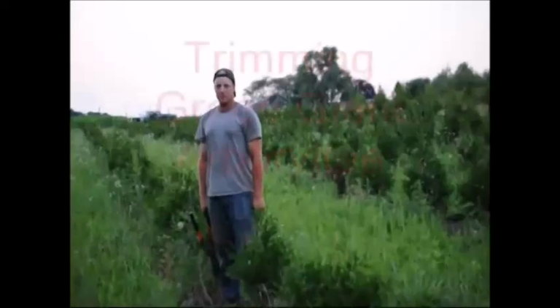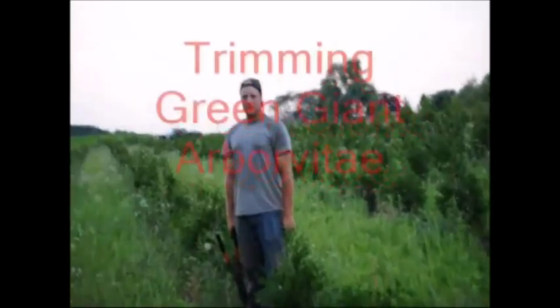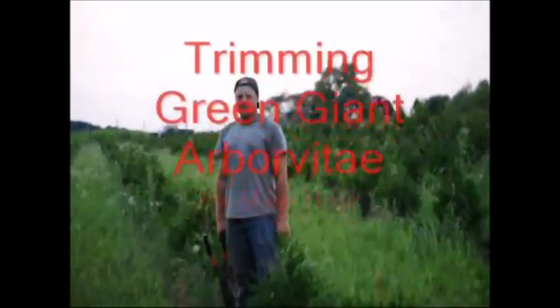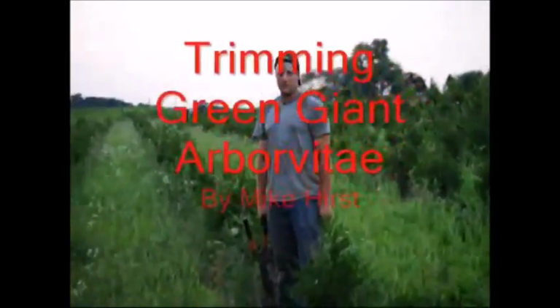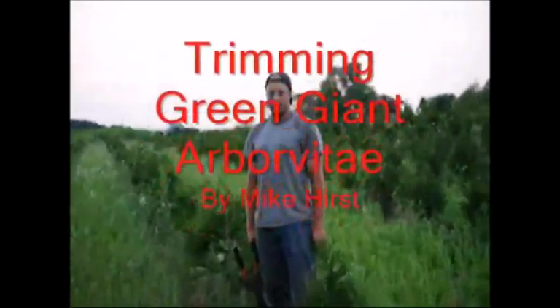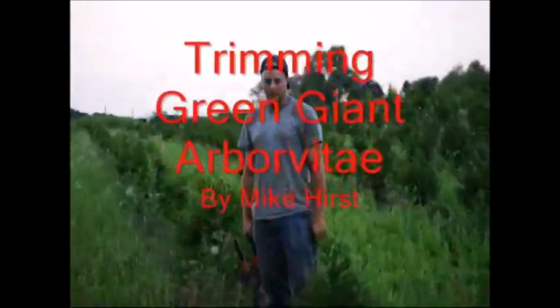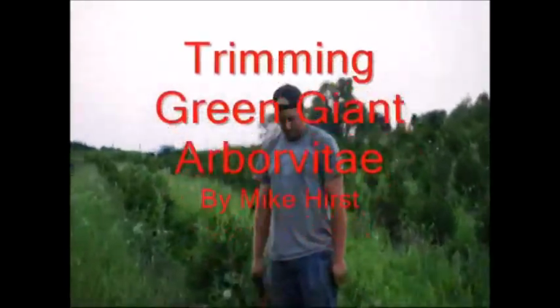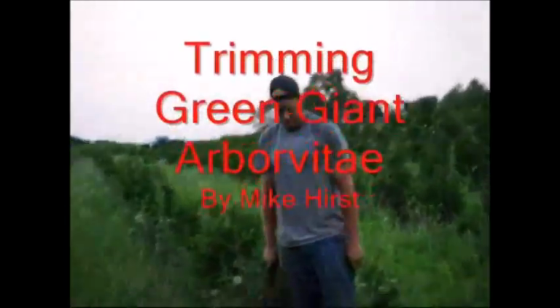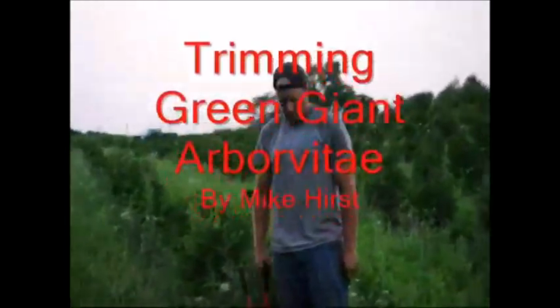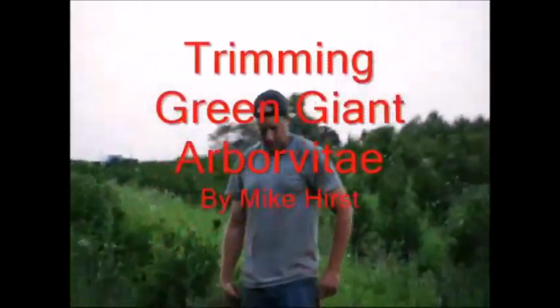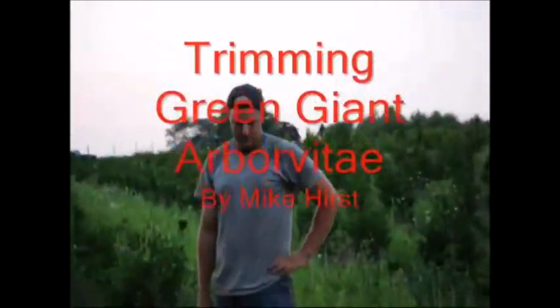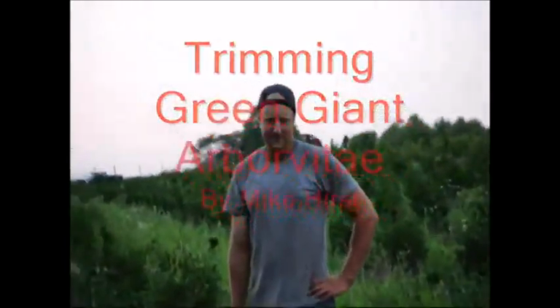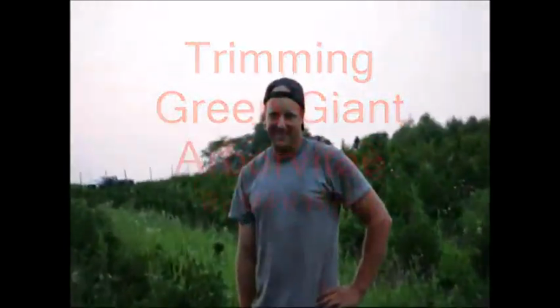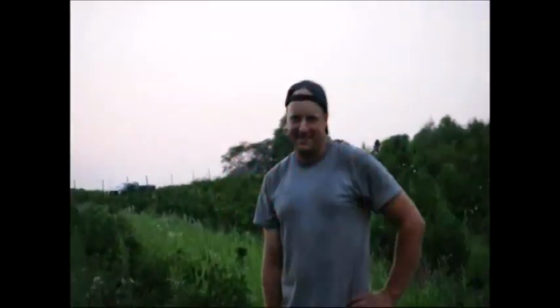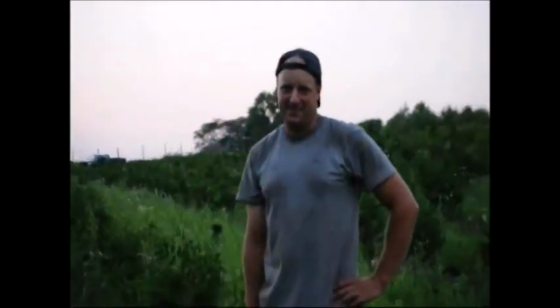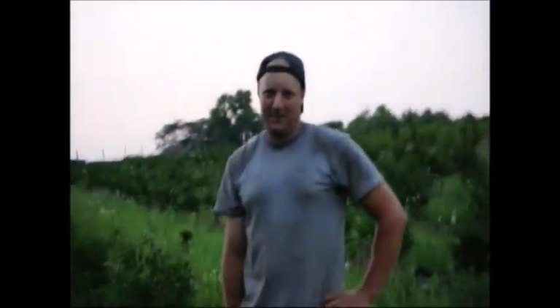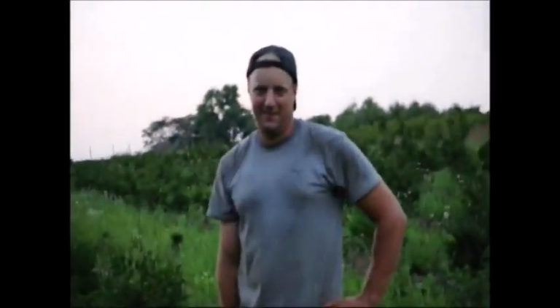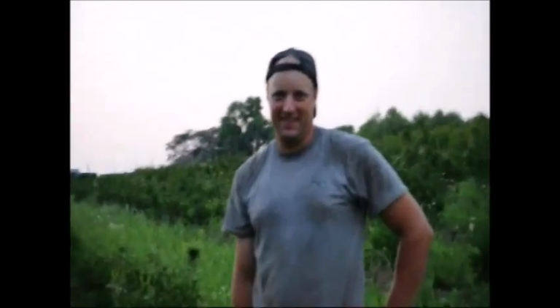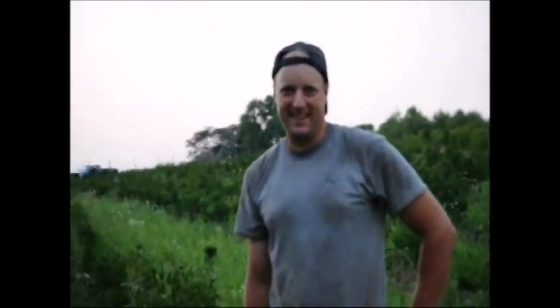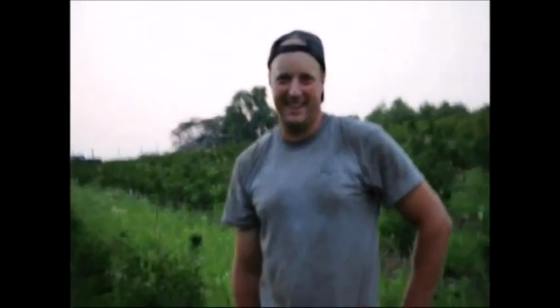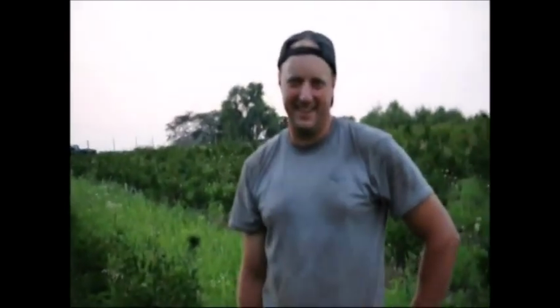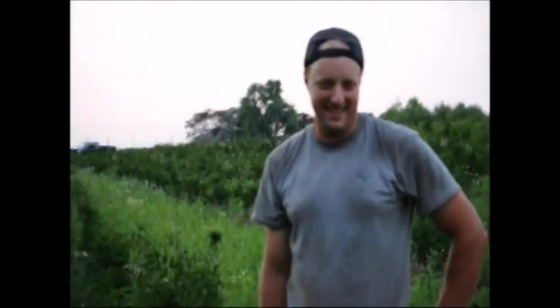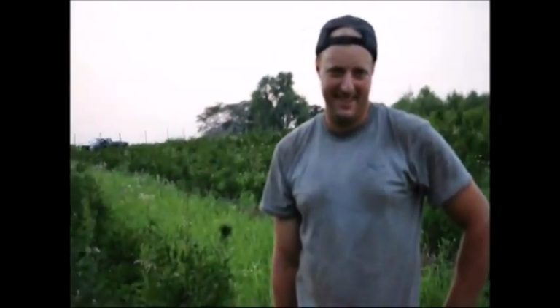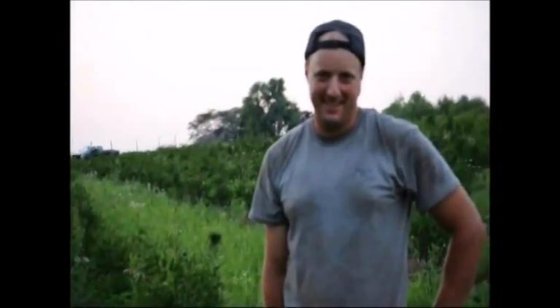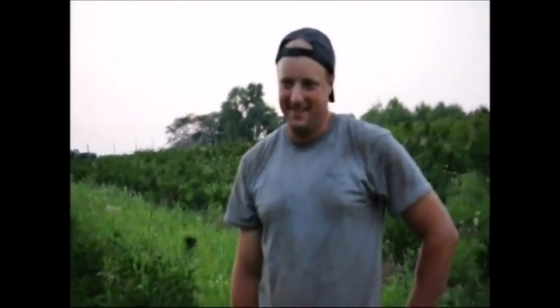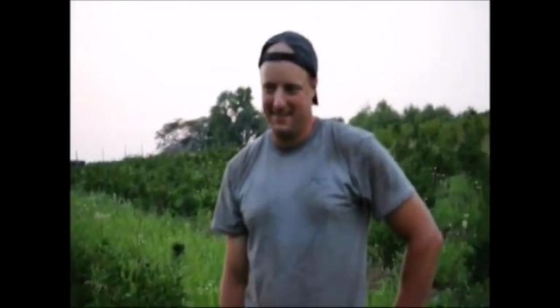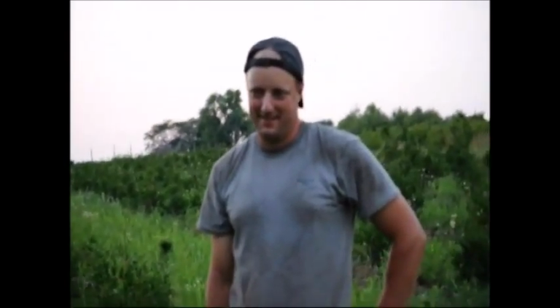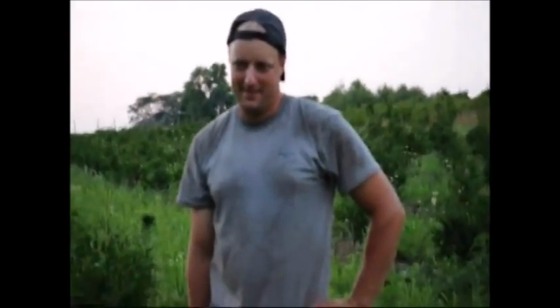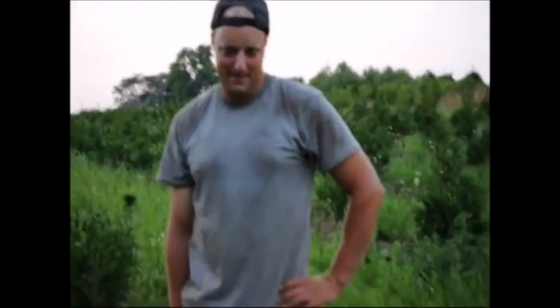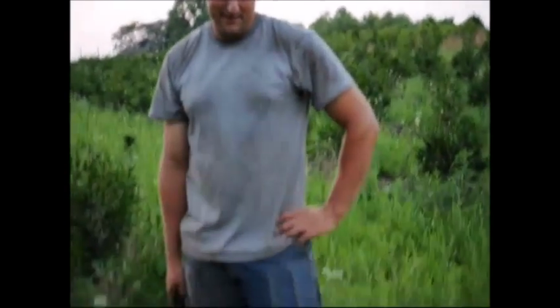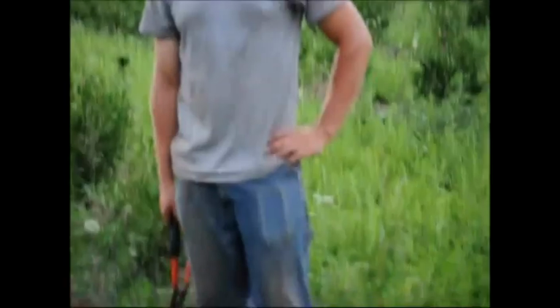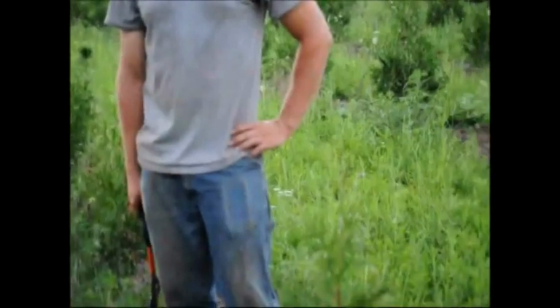Michael is in charge of trimming — when allowed. He's going to tell you about his trimming of a green giant. Go ahead, Mike.